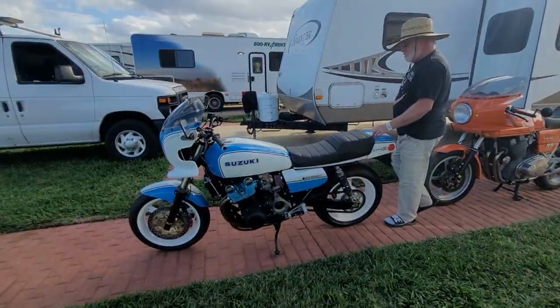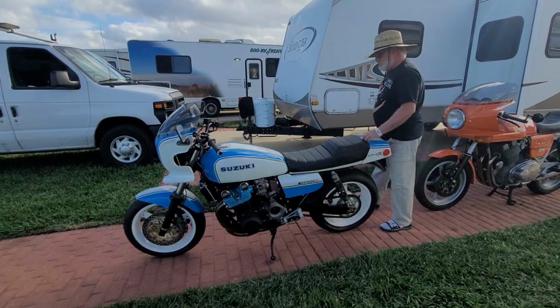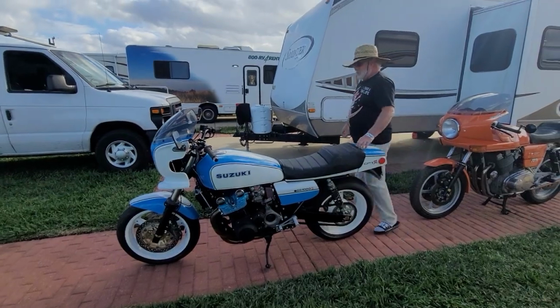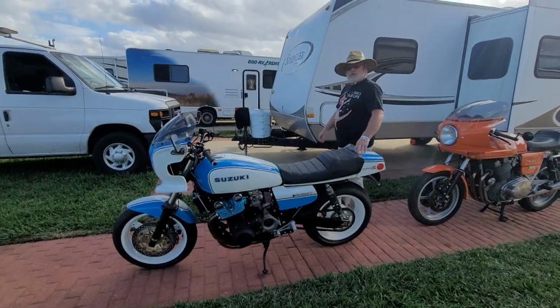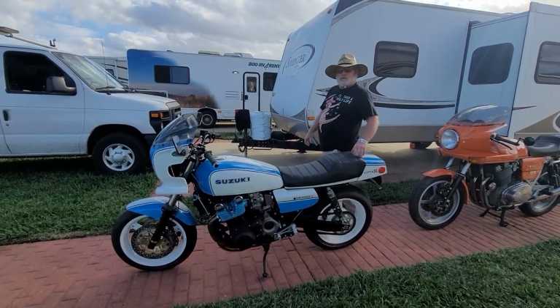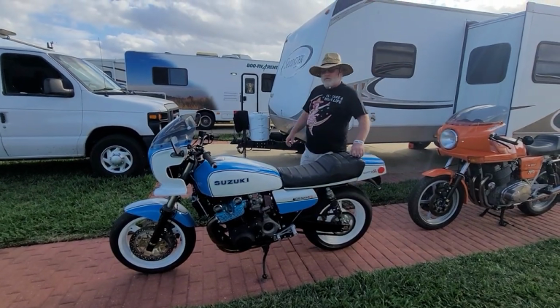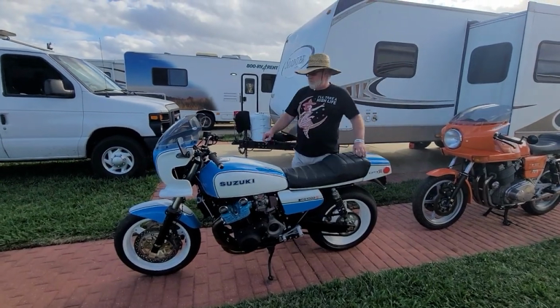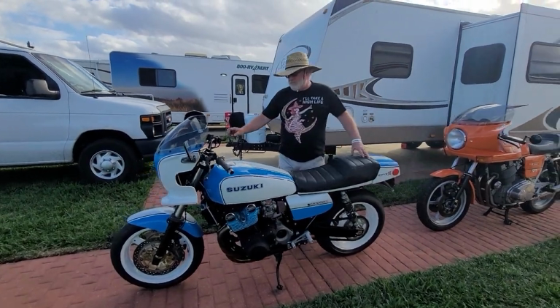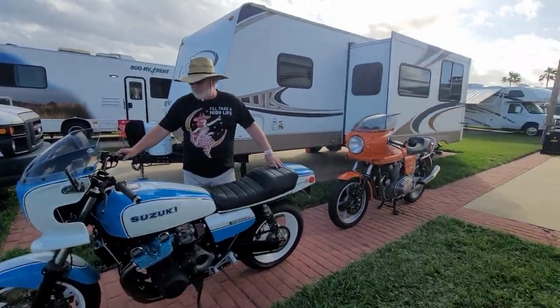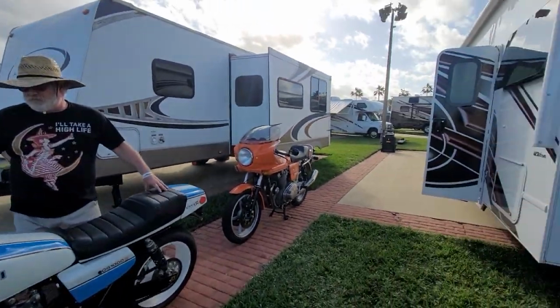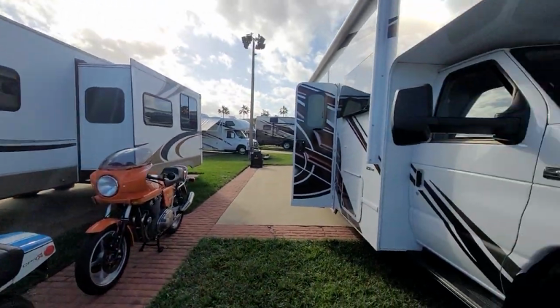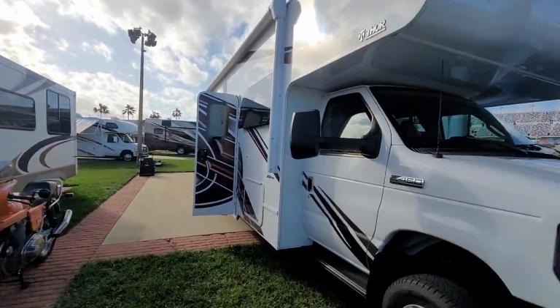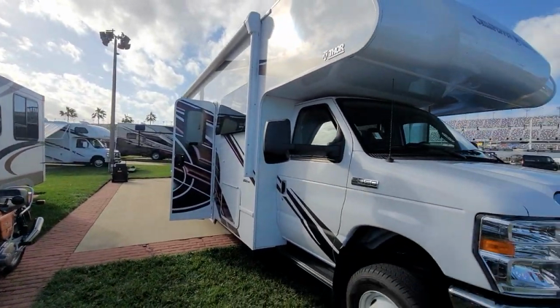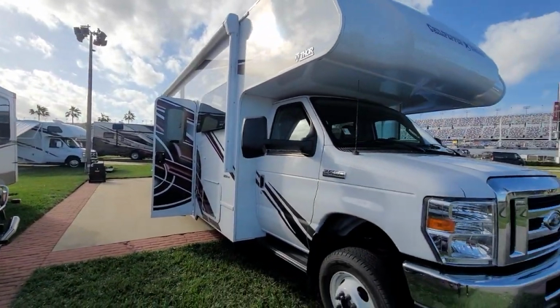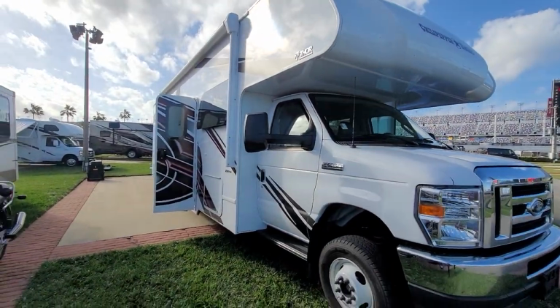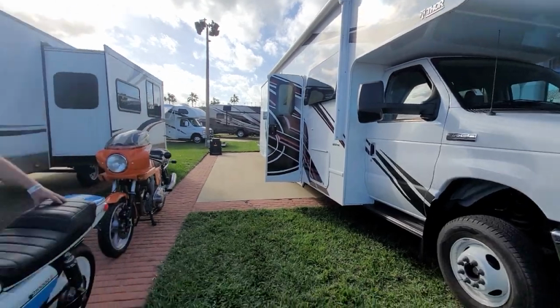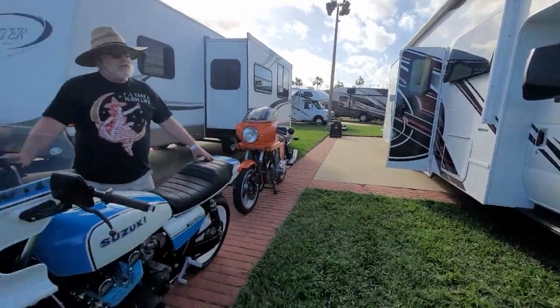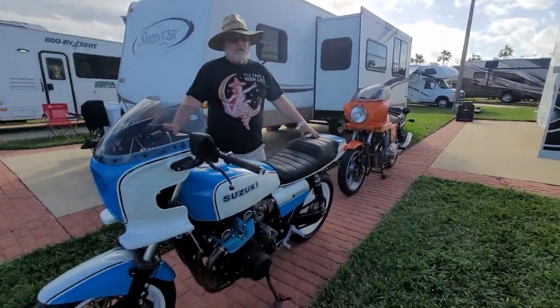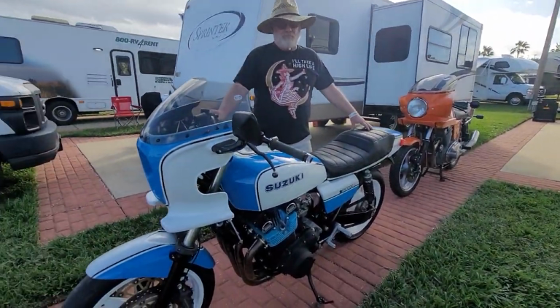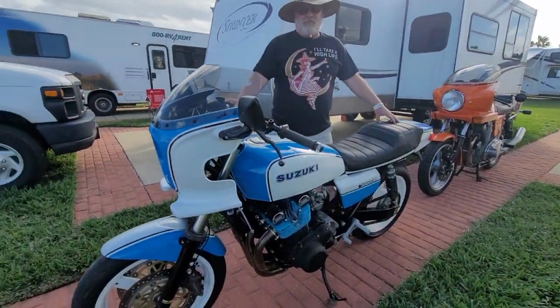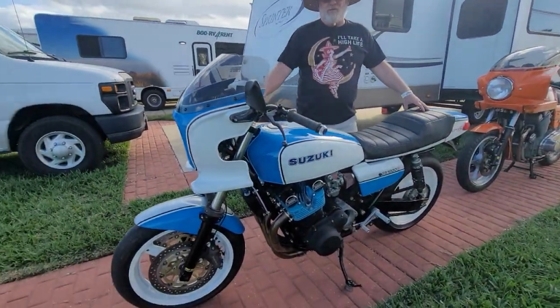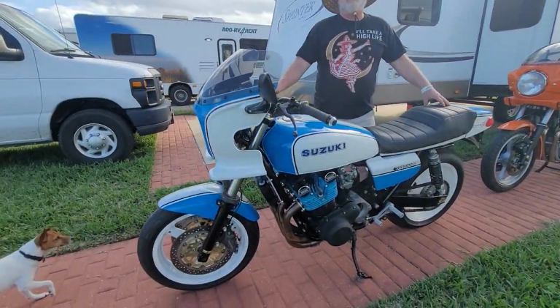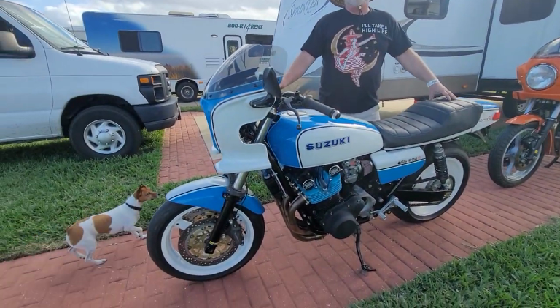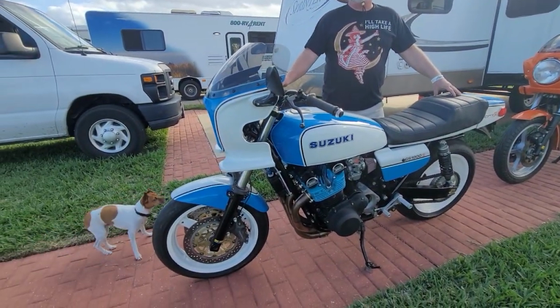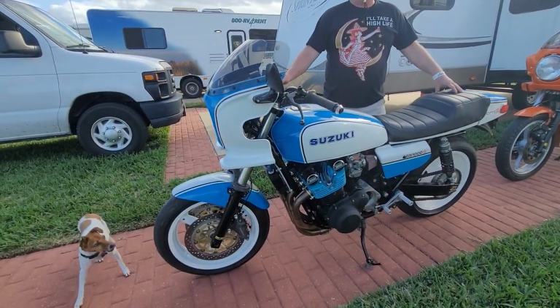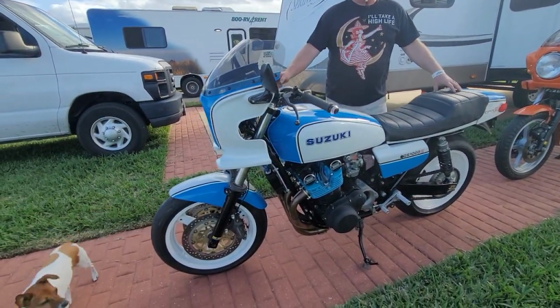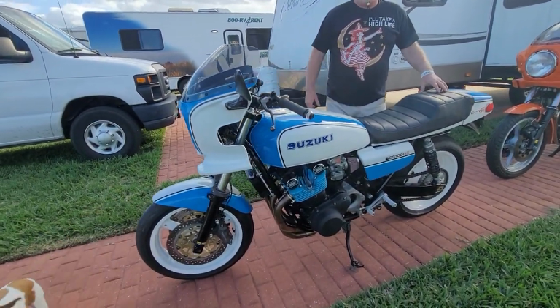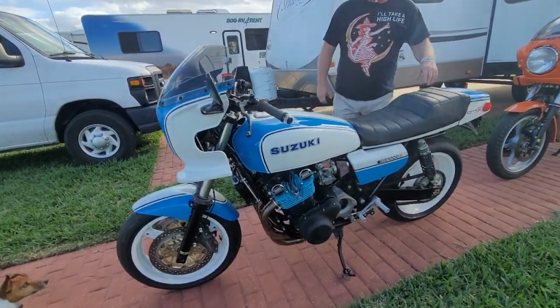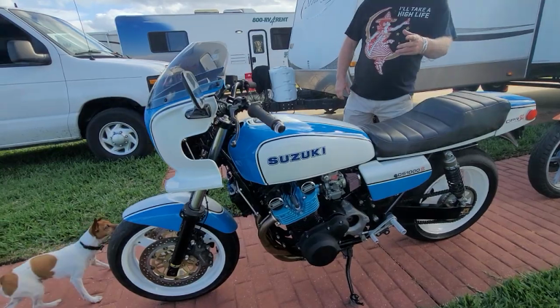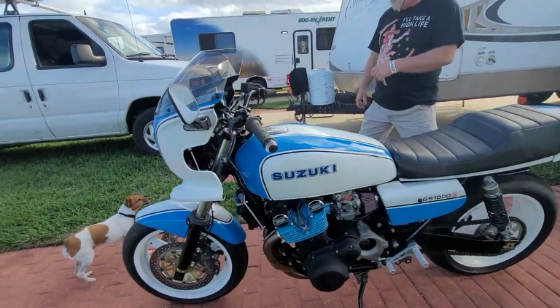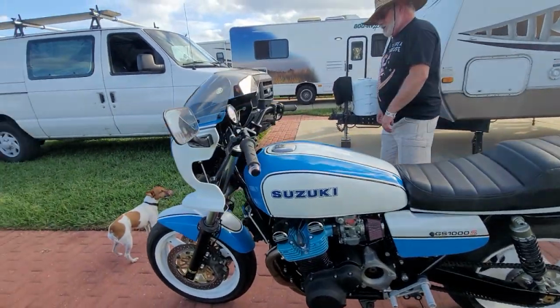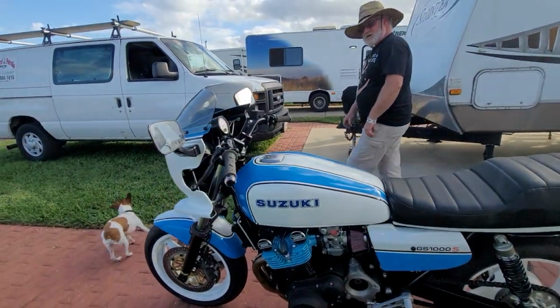We ran into Chris Richardson from Chili Pepper Racing. He was showing us his brand new RV he just got here — beautiful rig — and also has a beautiful West Cooley replica. This is a really special piece, super nice.